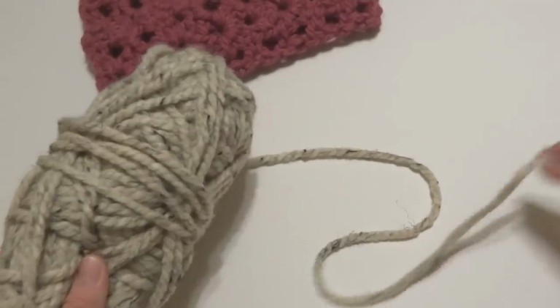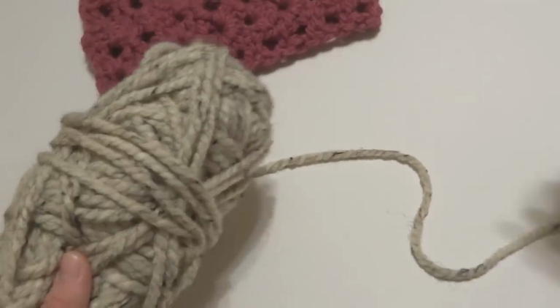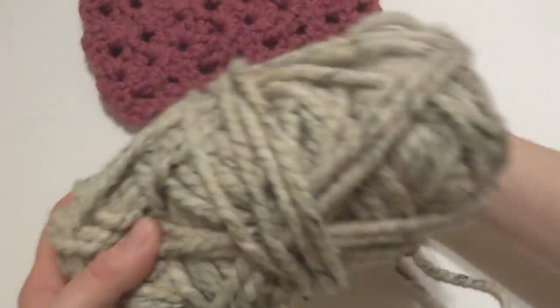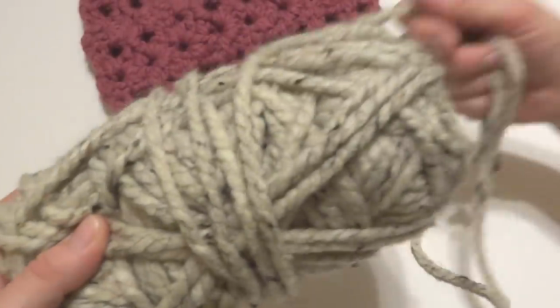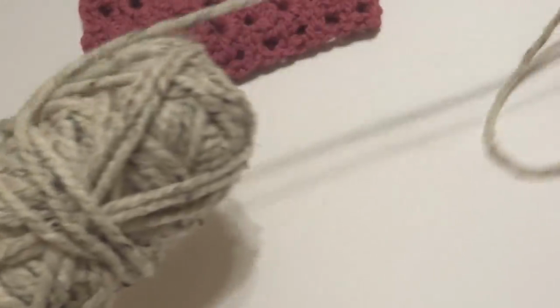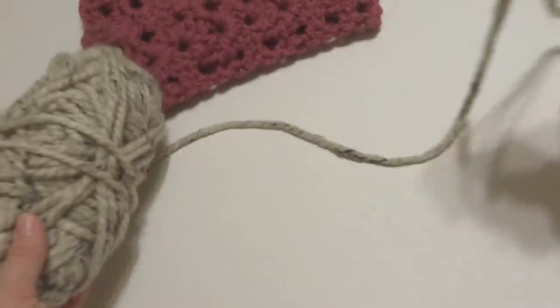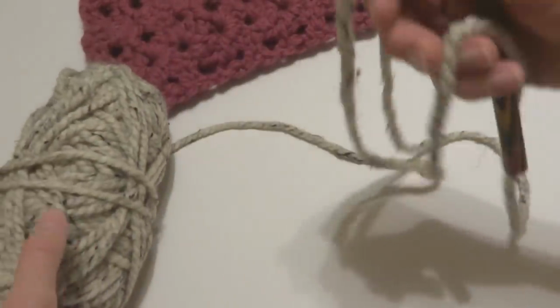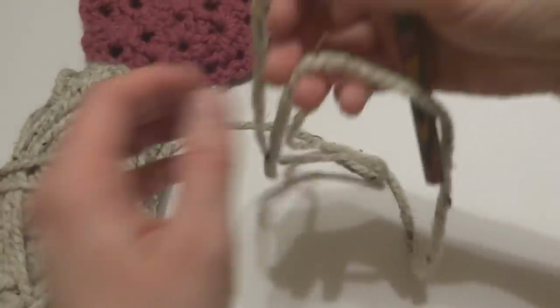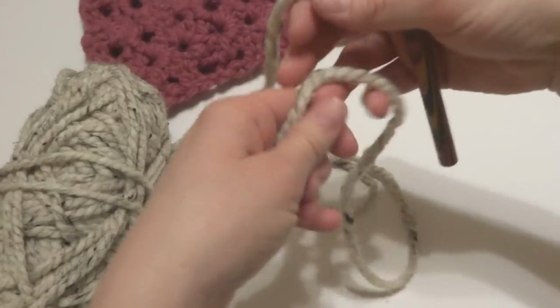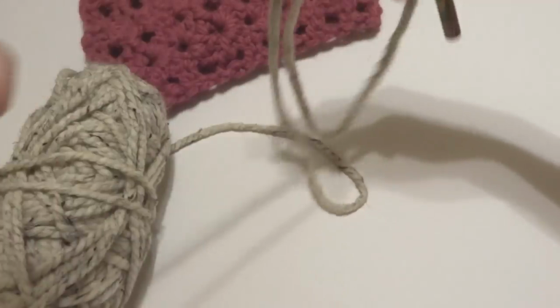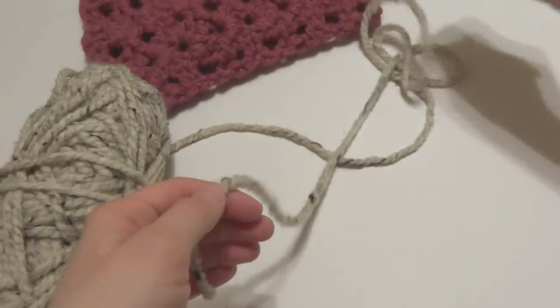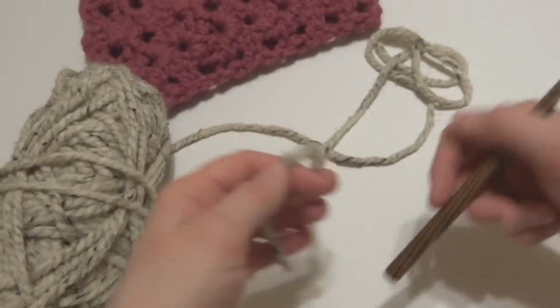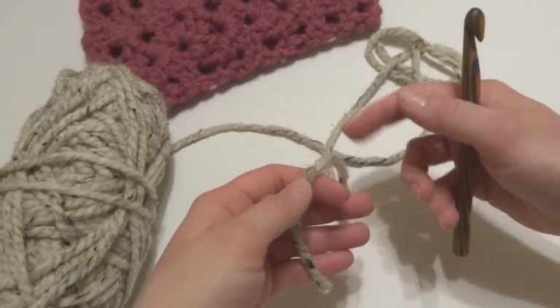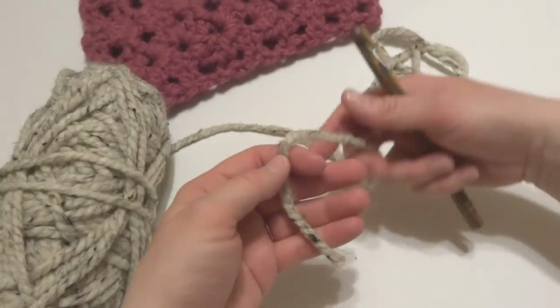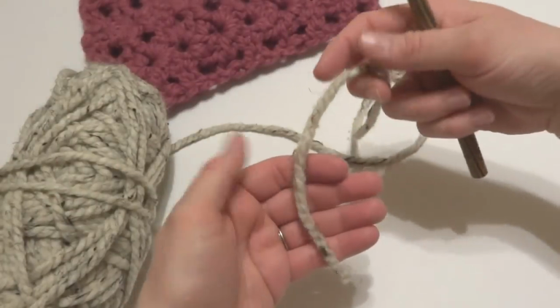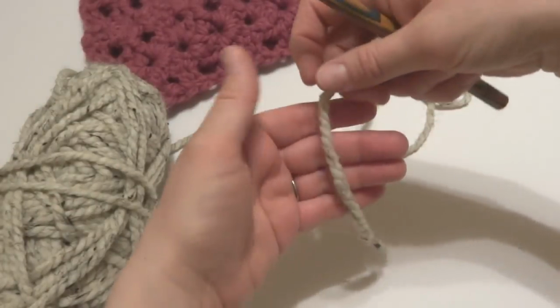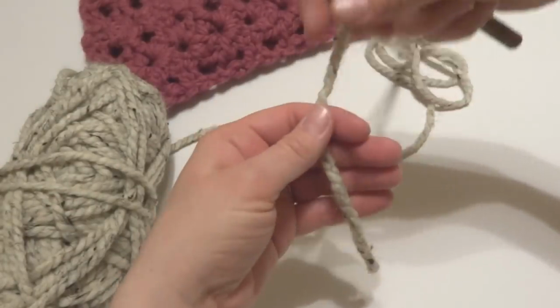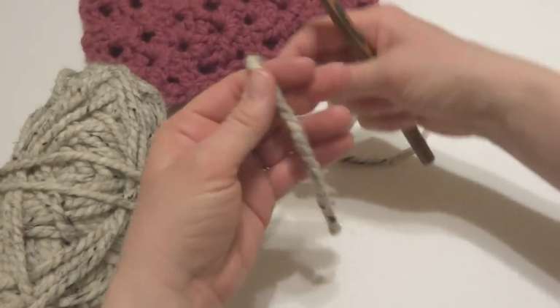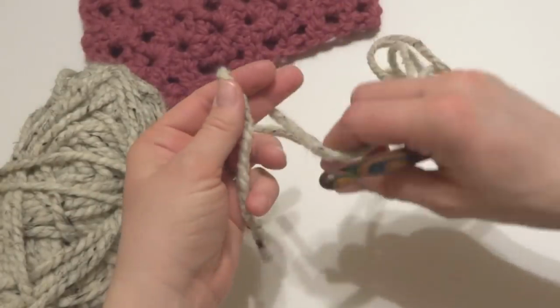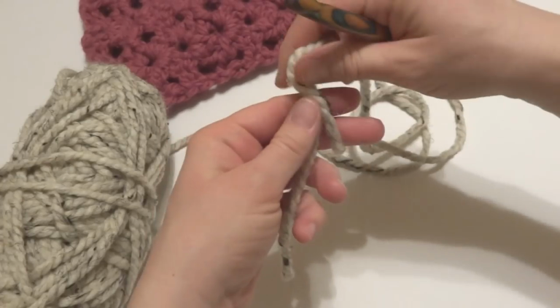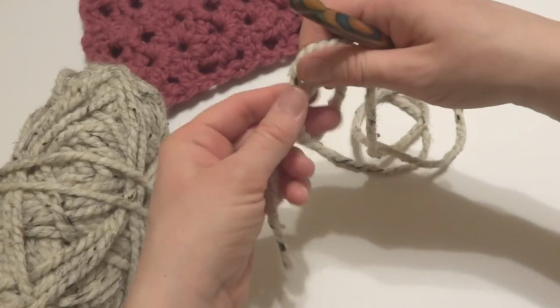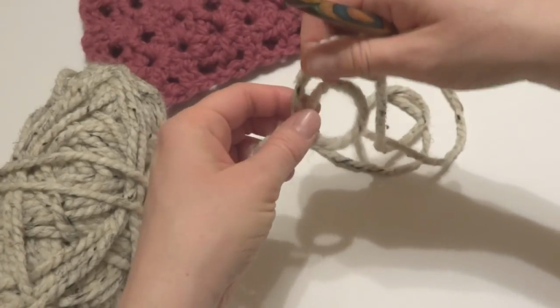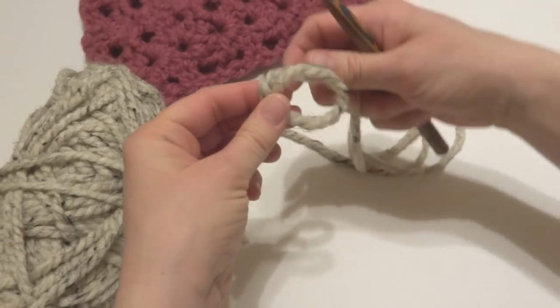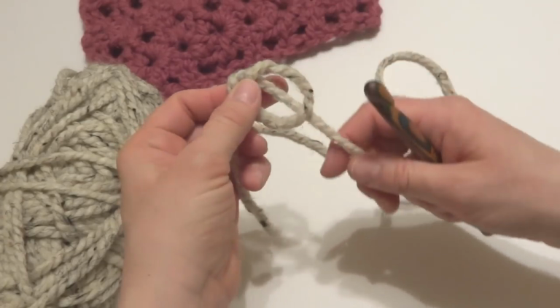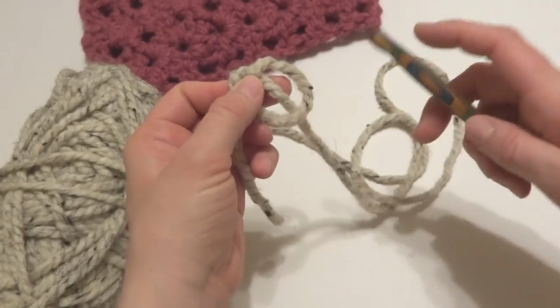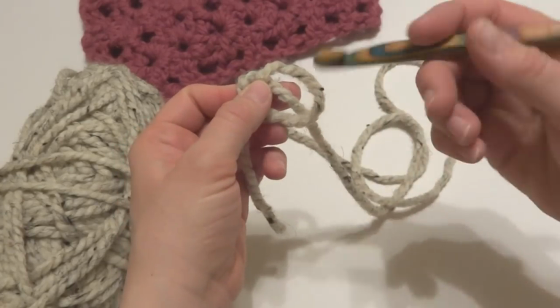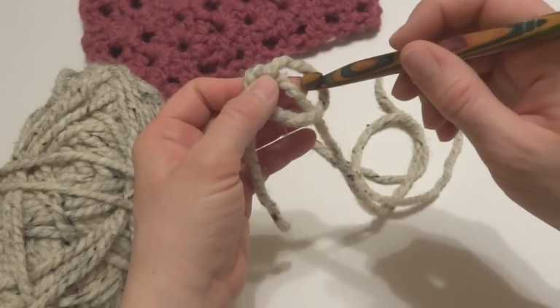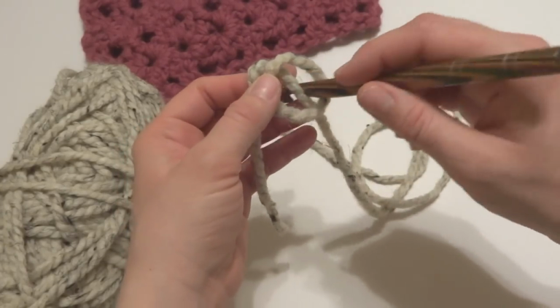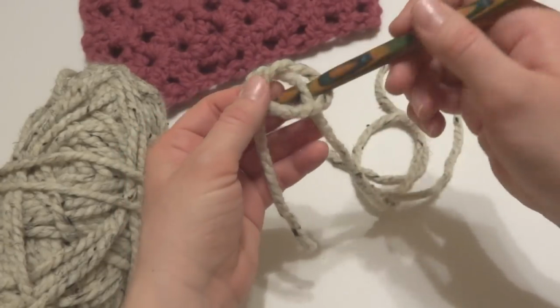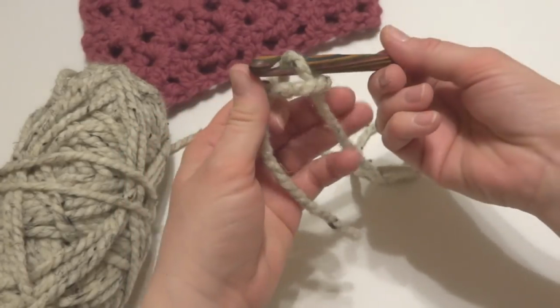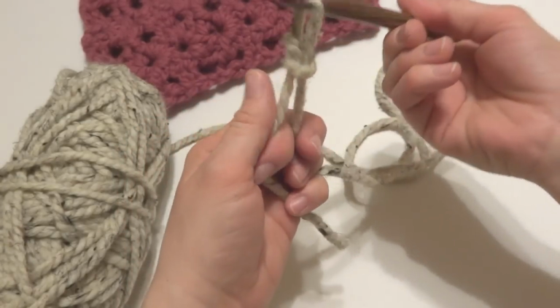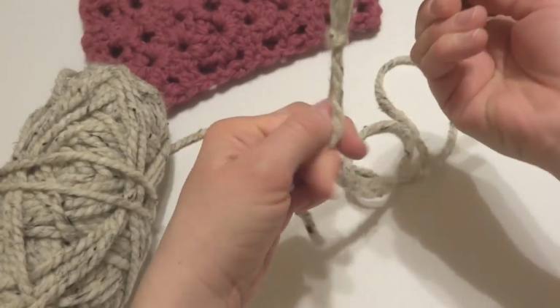We're going to begin by making our starting chain, but first we need to put a slip knot on our hook. To make a slip knot, wrap the yarn around your fingers to make a loop, bring the yarn behind the loop, reach in with your crochet hook, and bring up a loop.